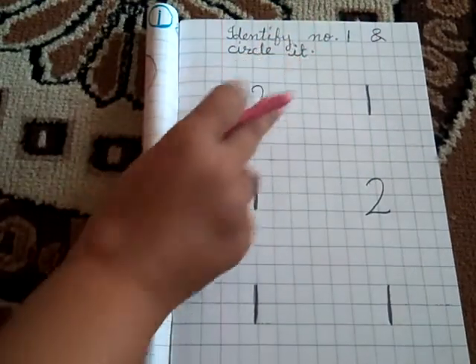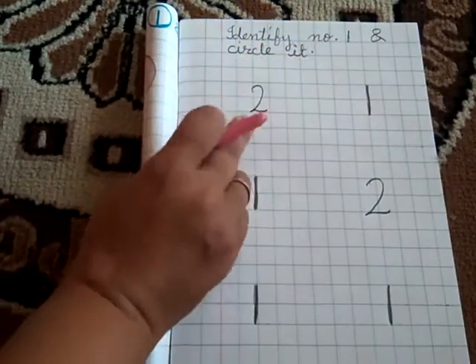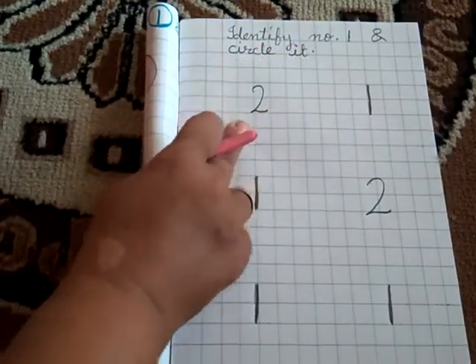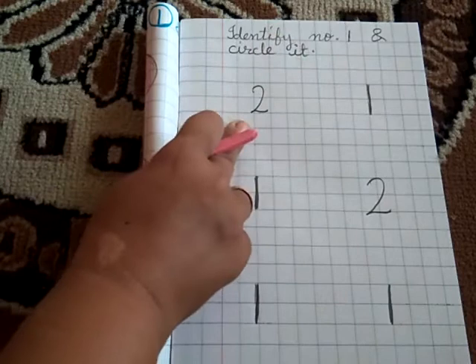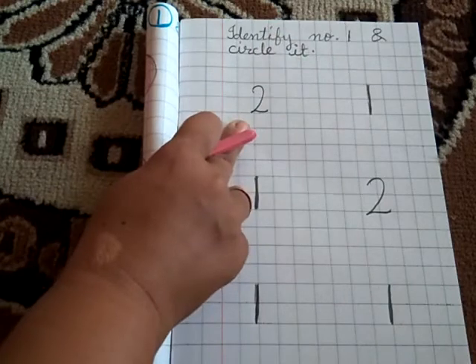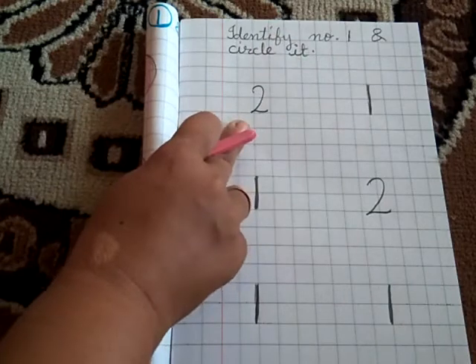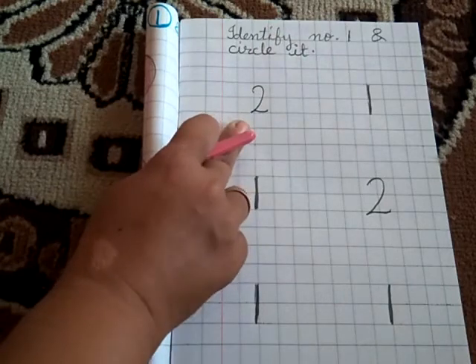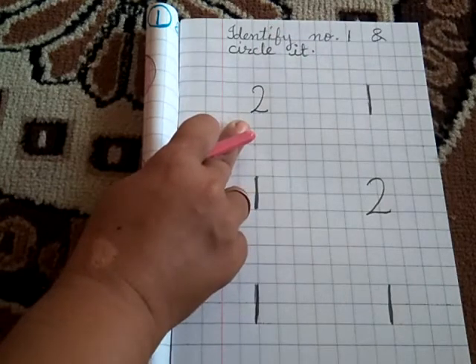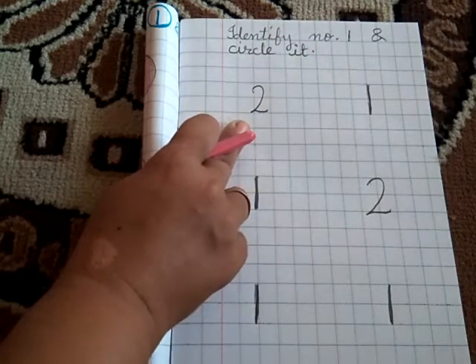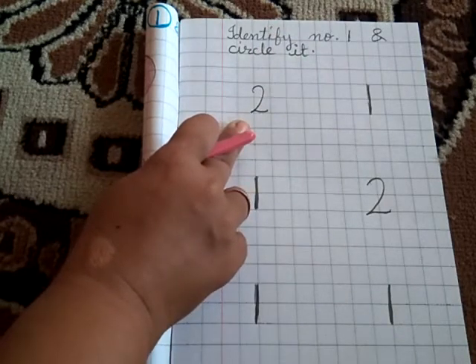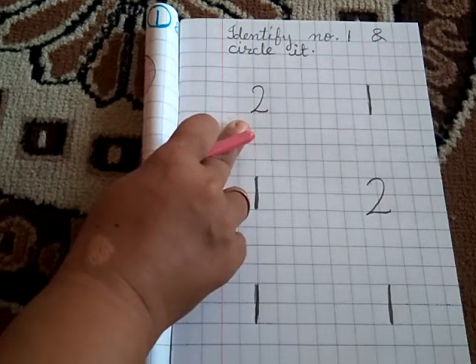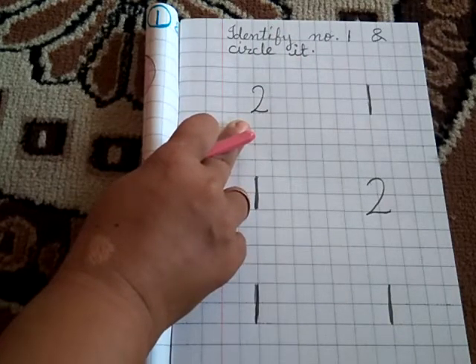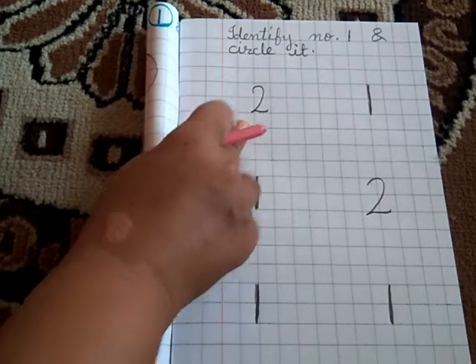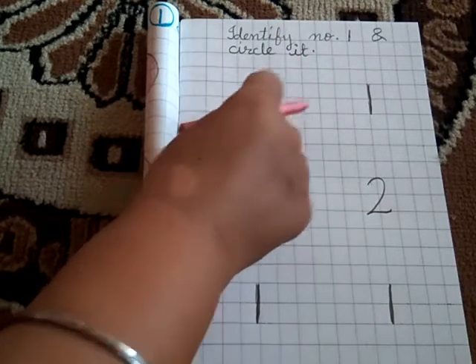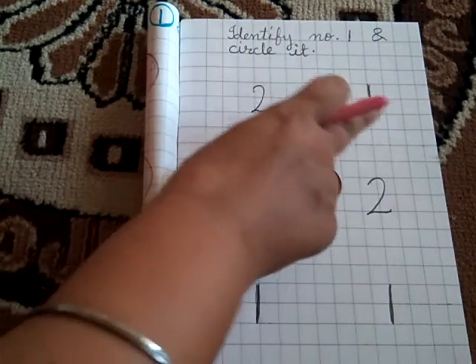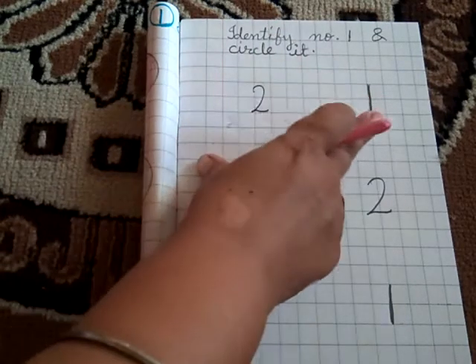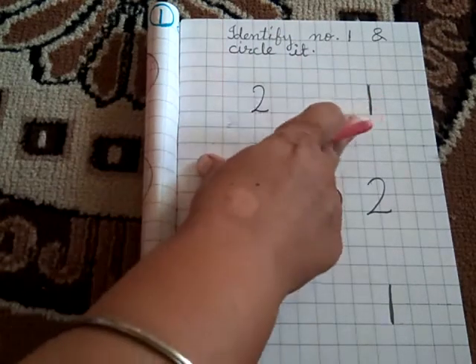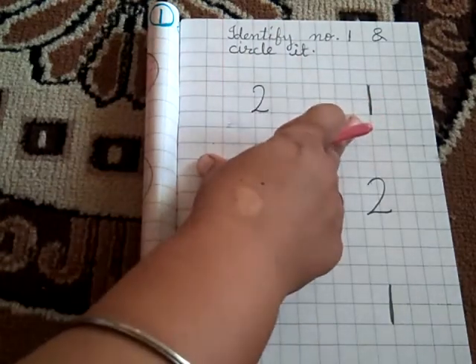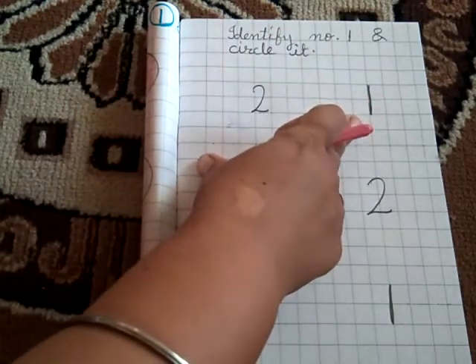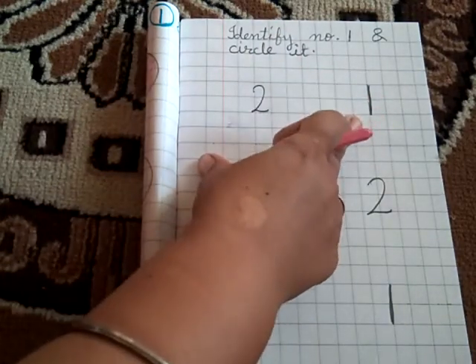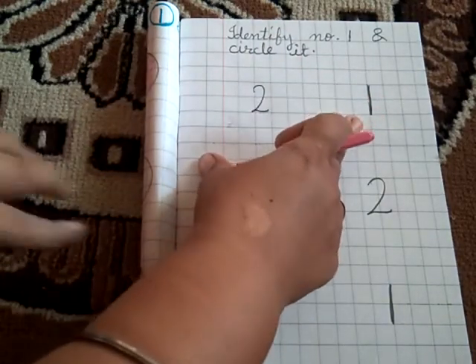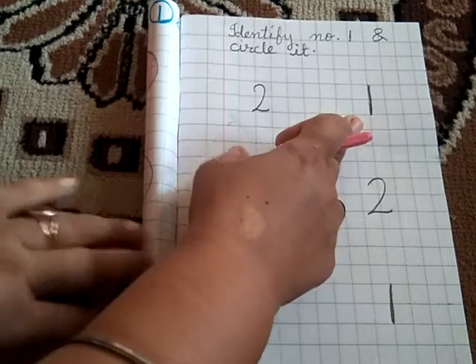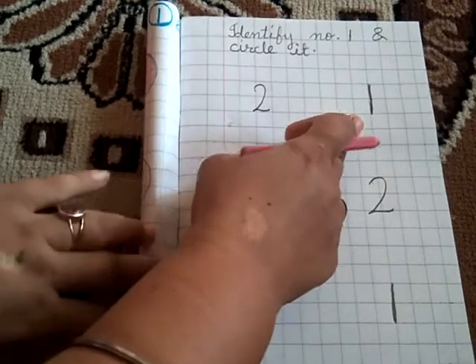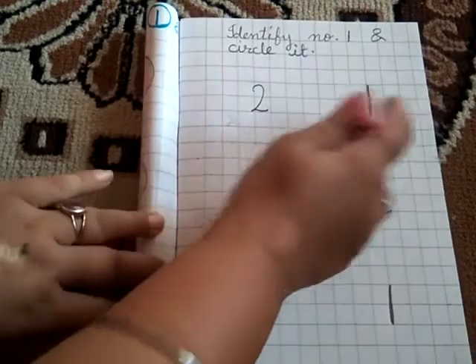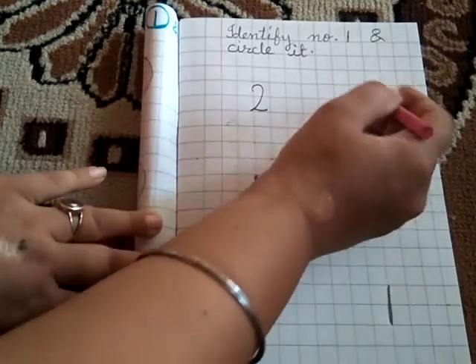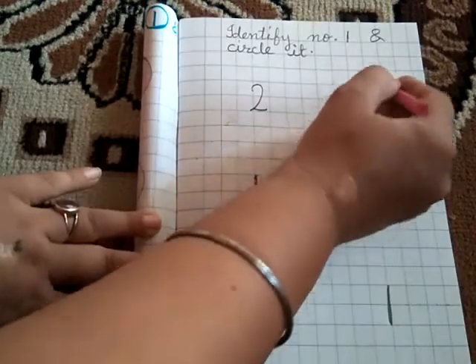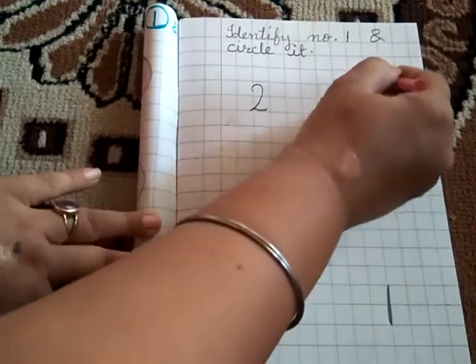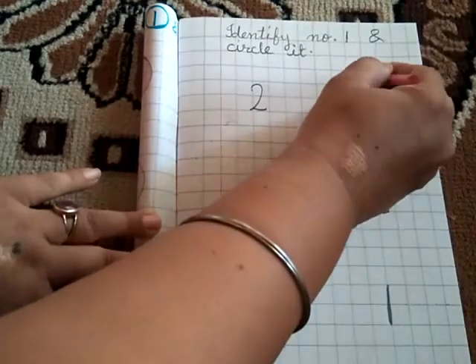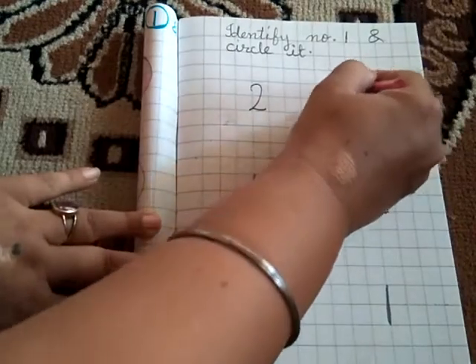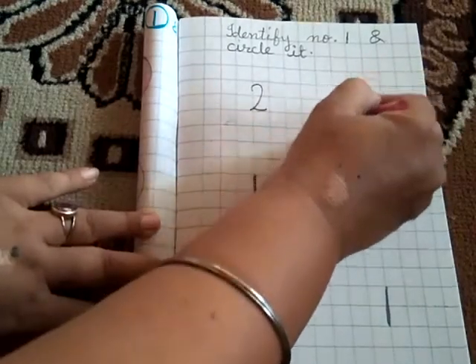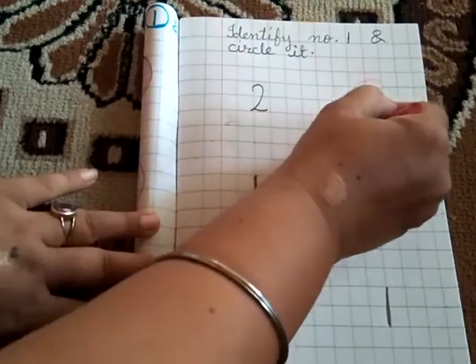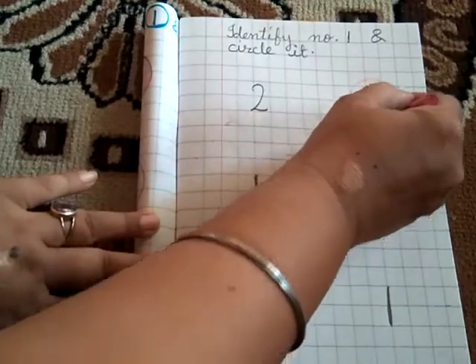Which number is this? Number 2. Which number is this? Number 1. So circle it.